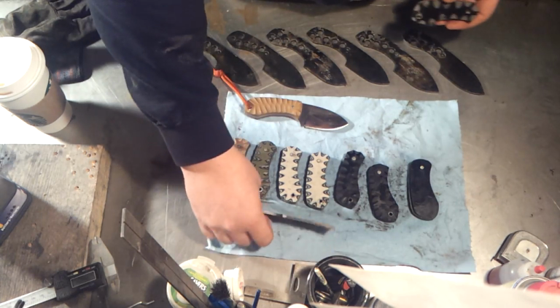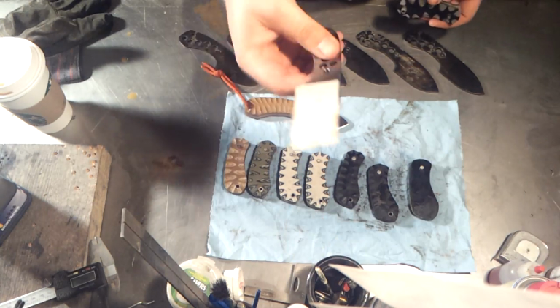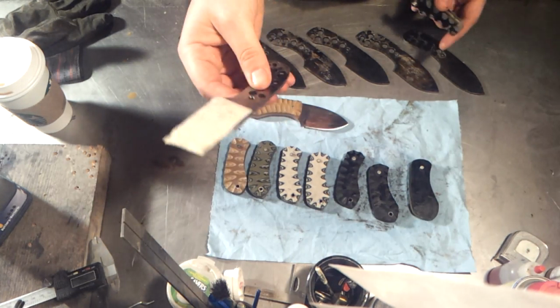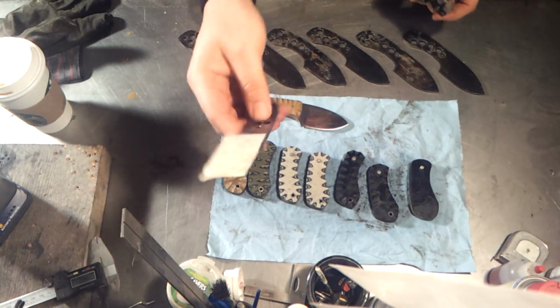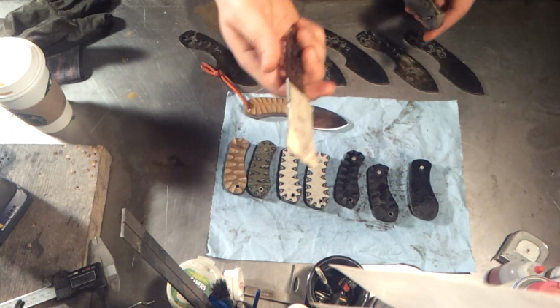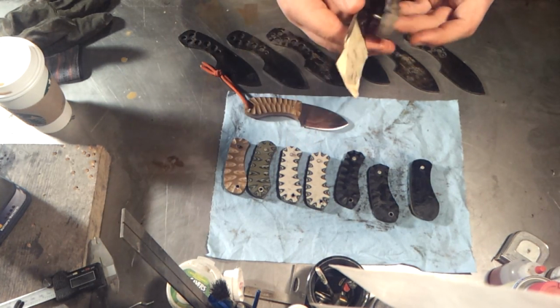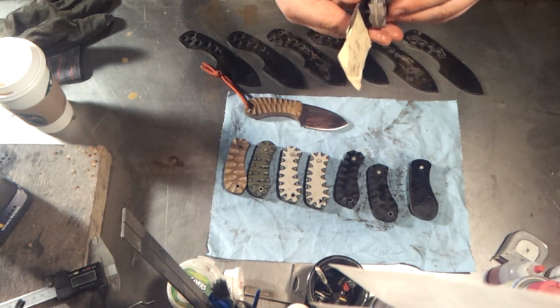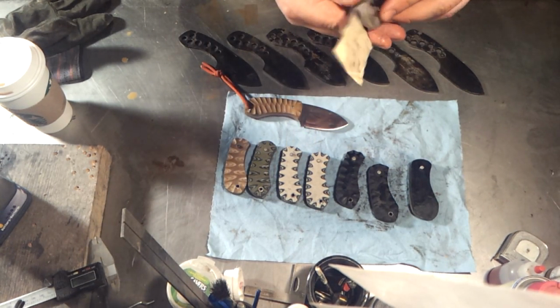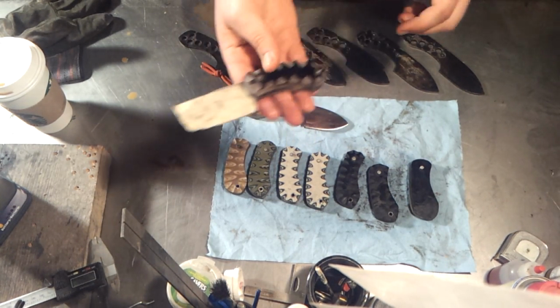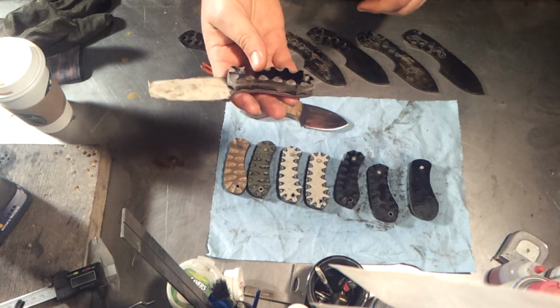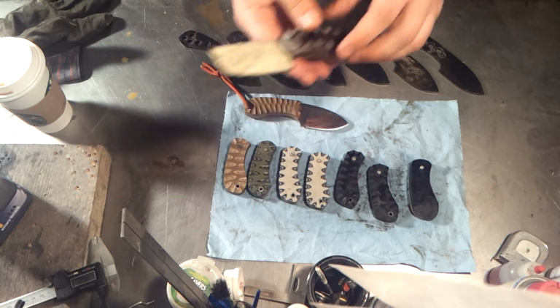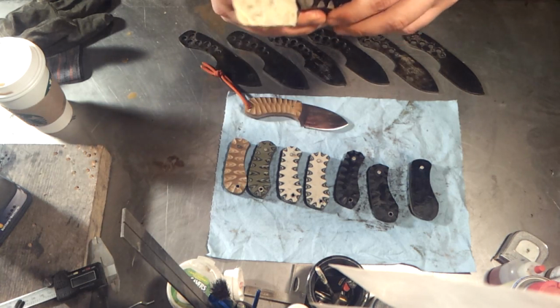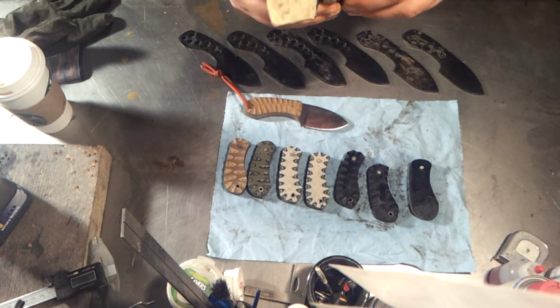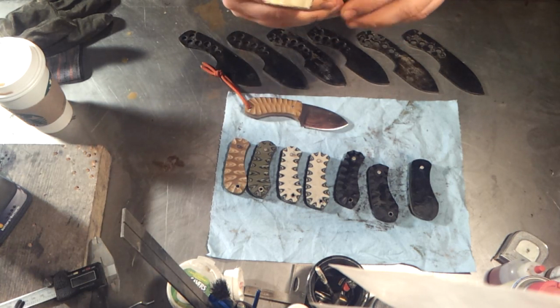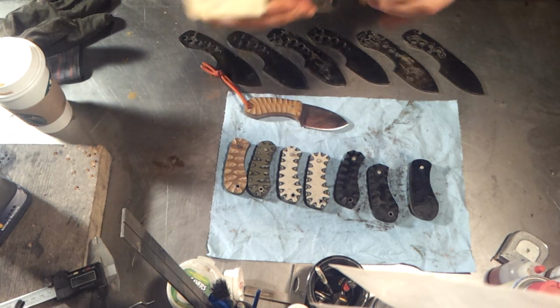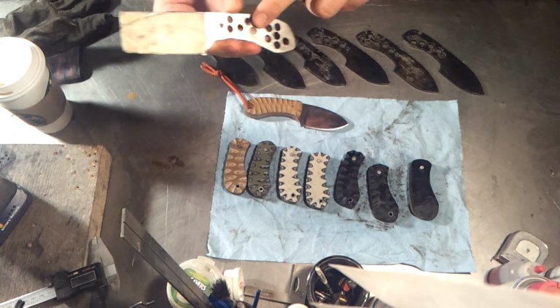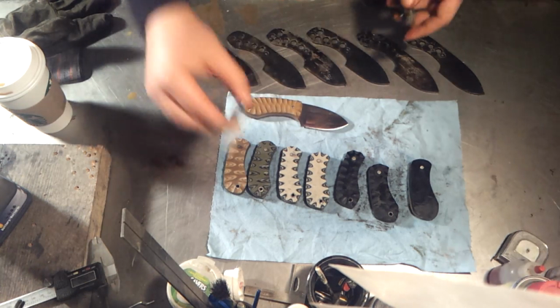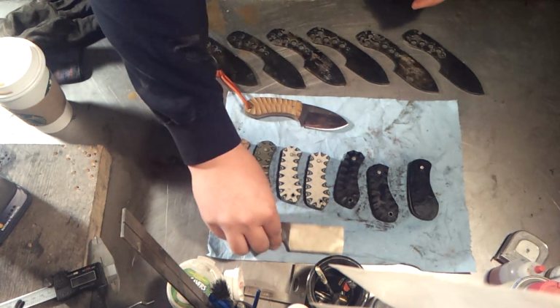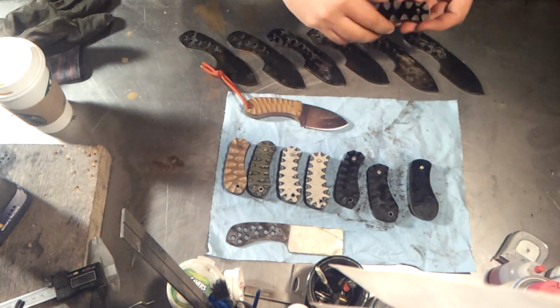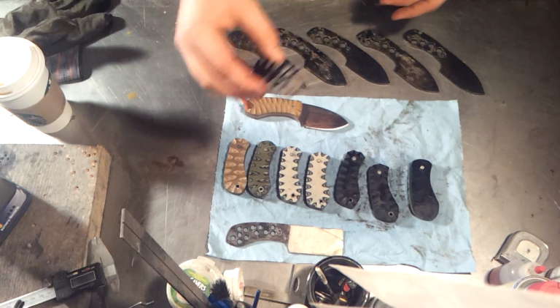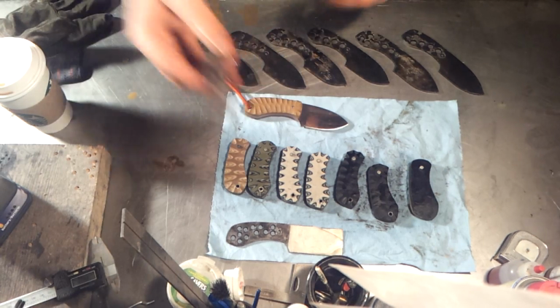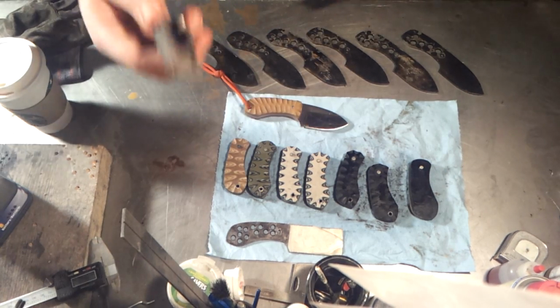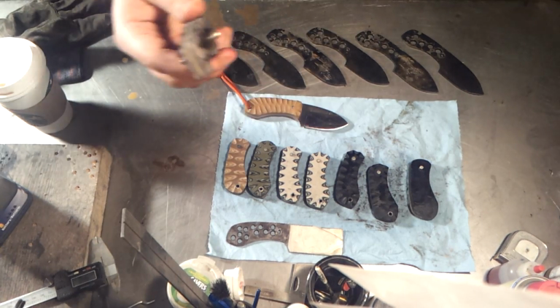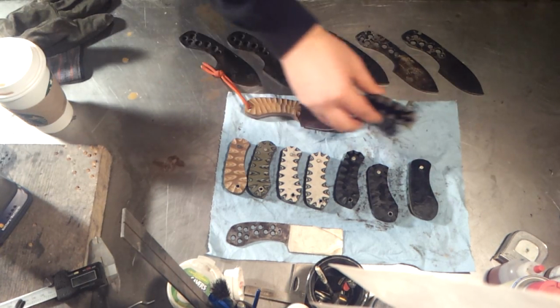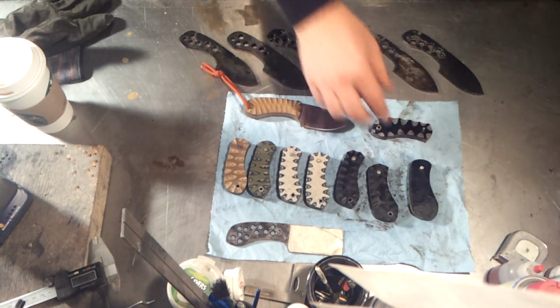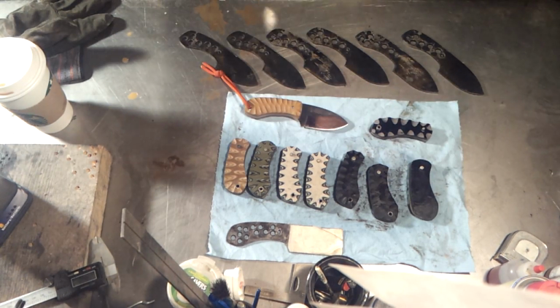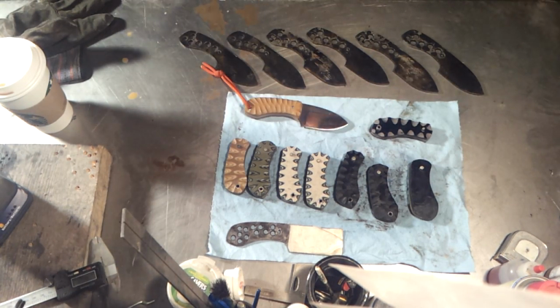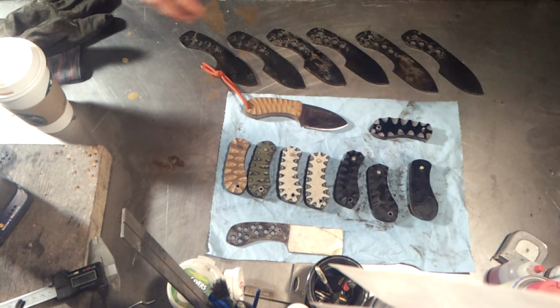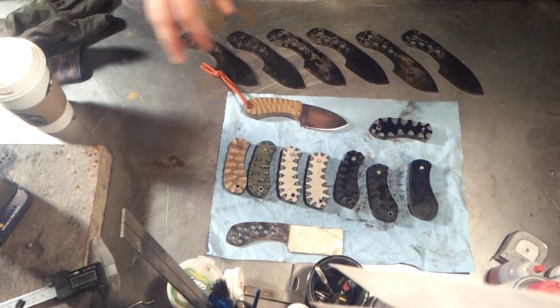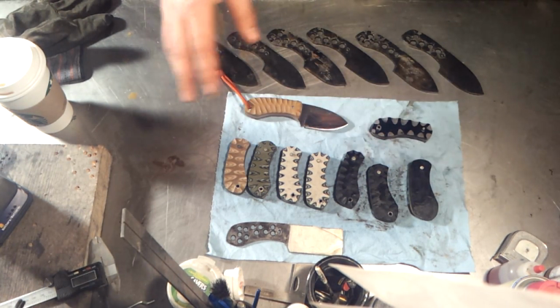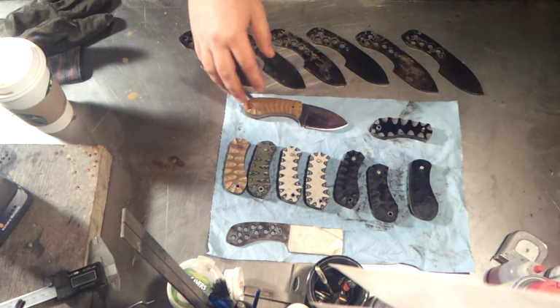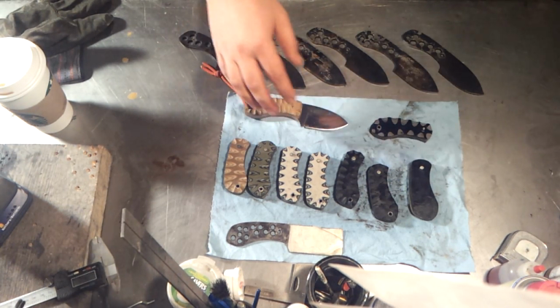I also have these black and OD green scales going on this tanto, which is taped up because it's finished, so I can actually epoxy these on today. I just have to rough up the steel a bit and get them ready to go. I'll probably do a video on putting scales on a knife, just because I'd like to show you guys how that's done.